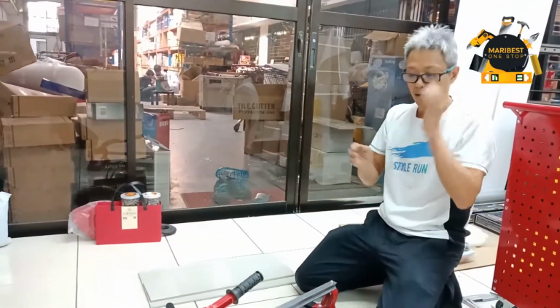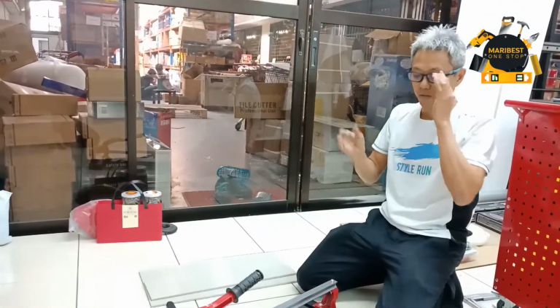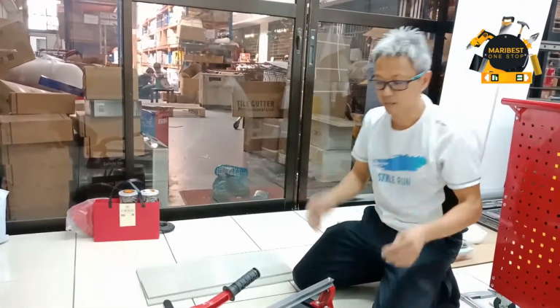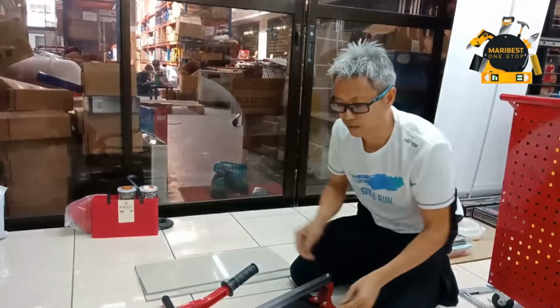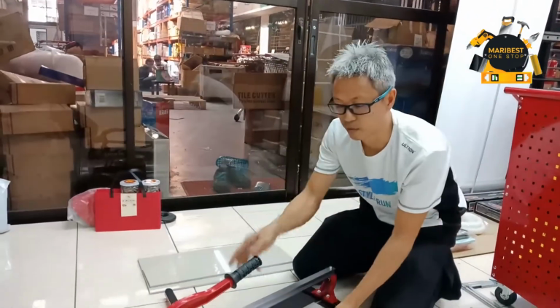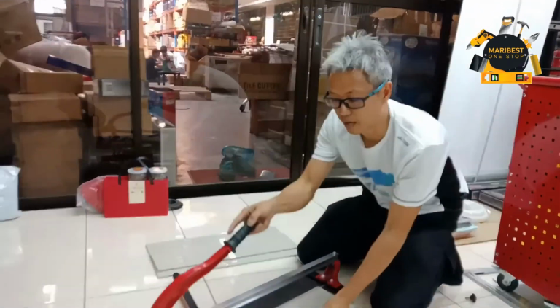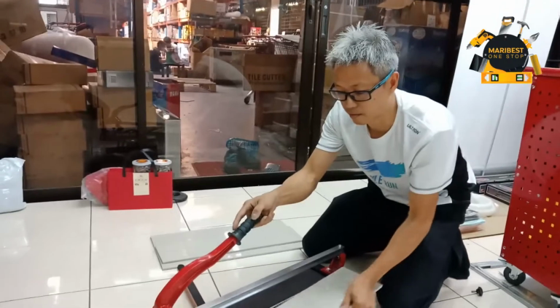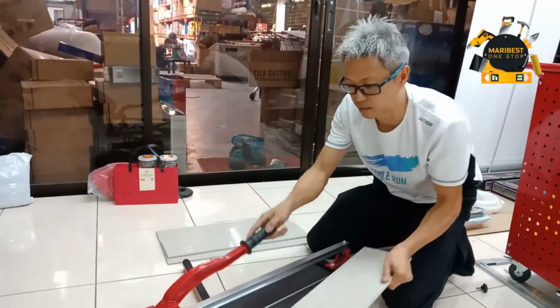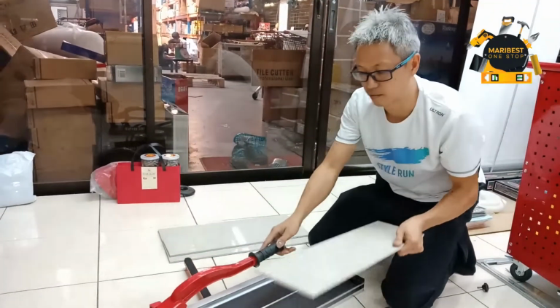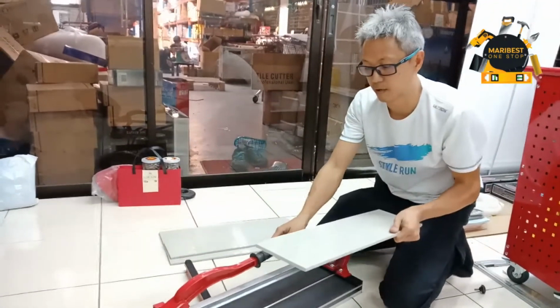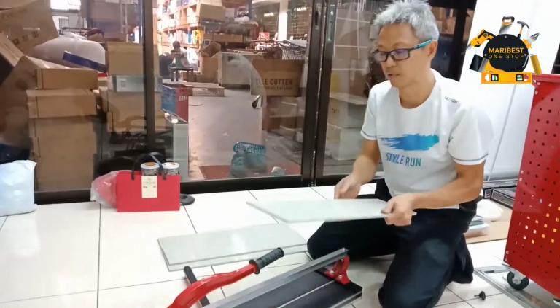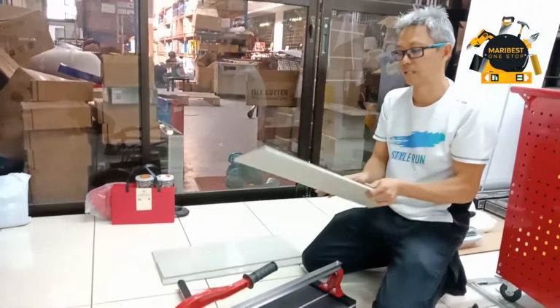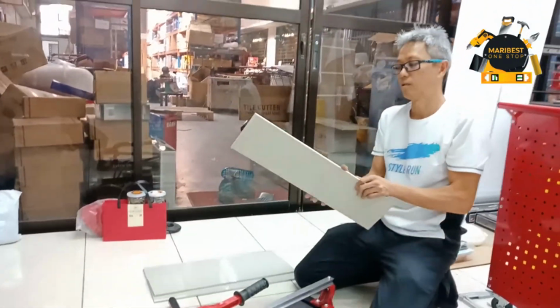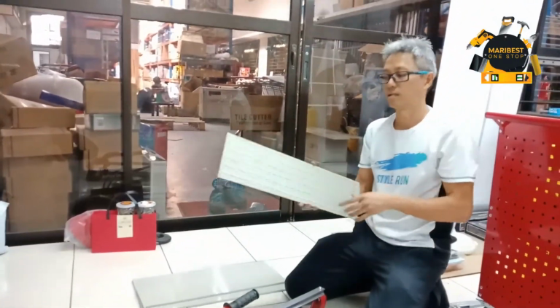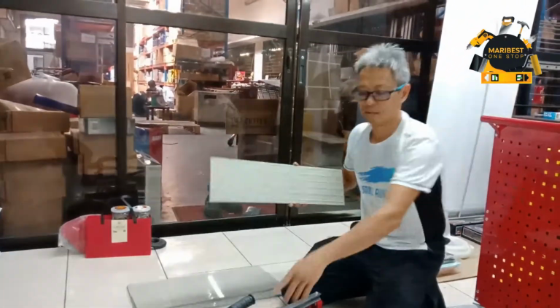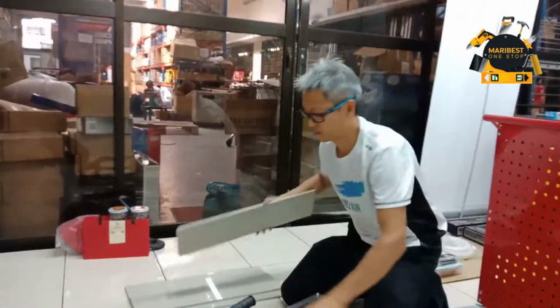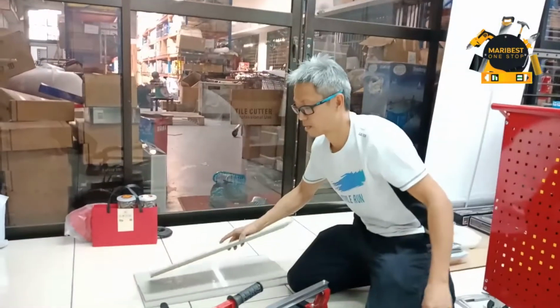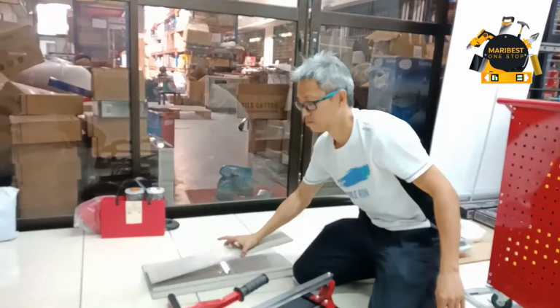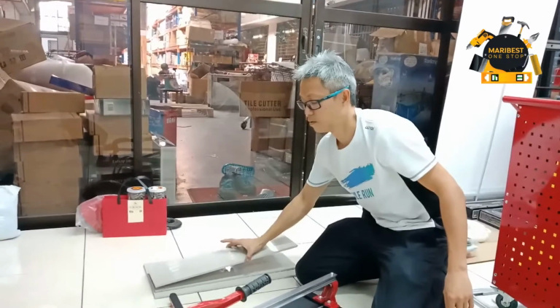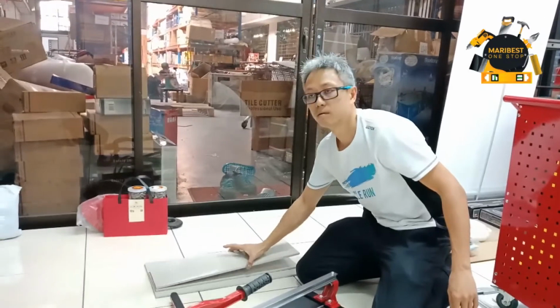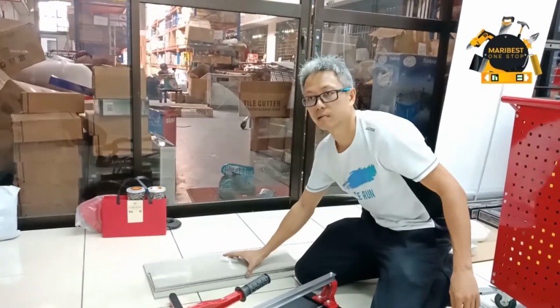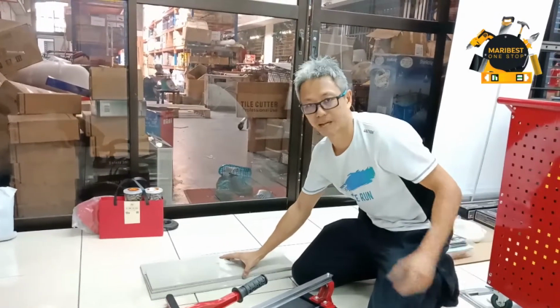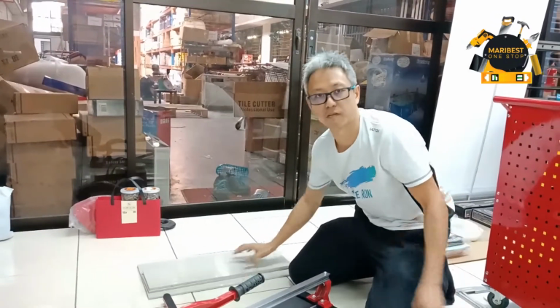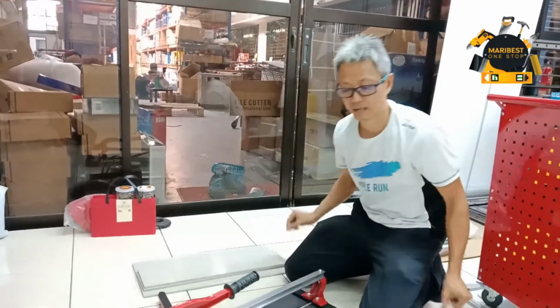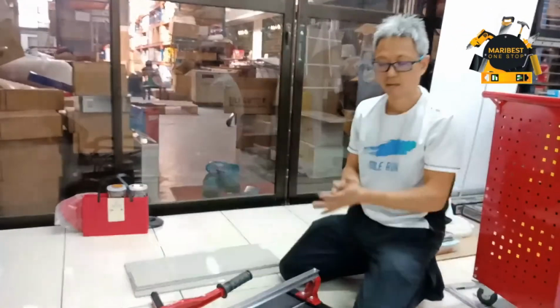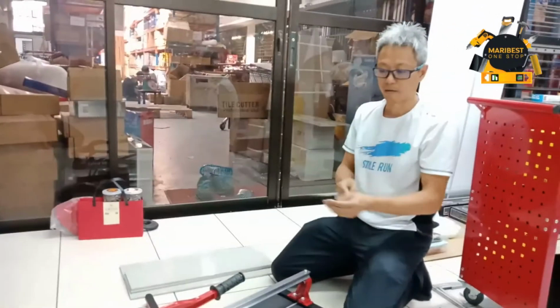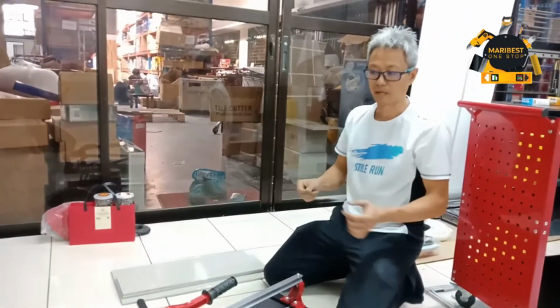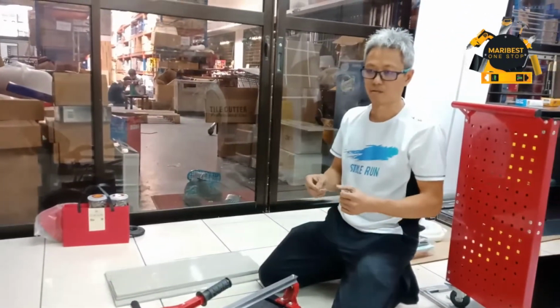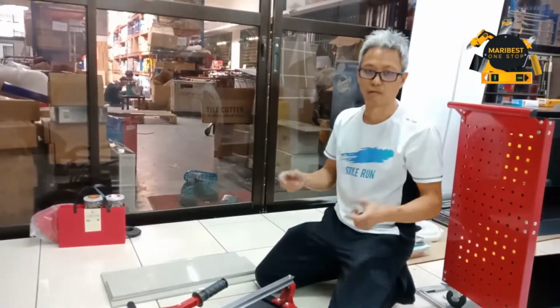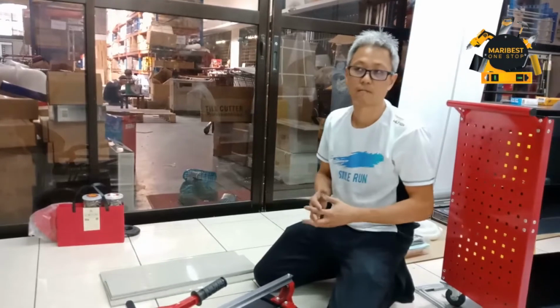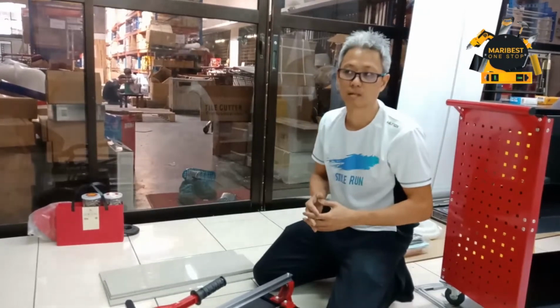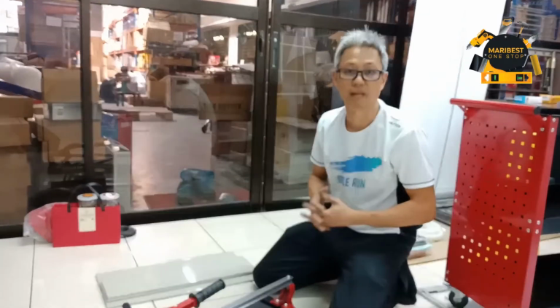Every single unit you buy — this heavy duty — you get another 2 more cutting plates for free. The cutting plate is worth 30 ringgit.